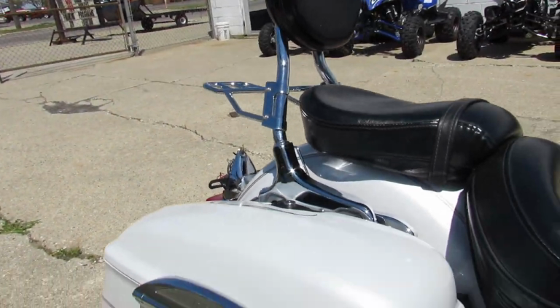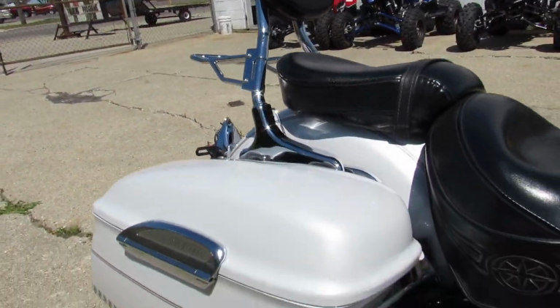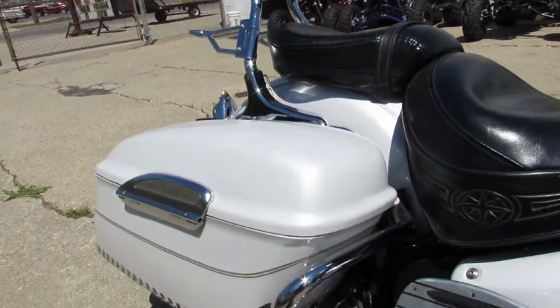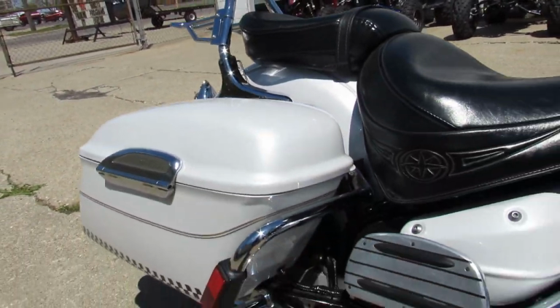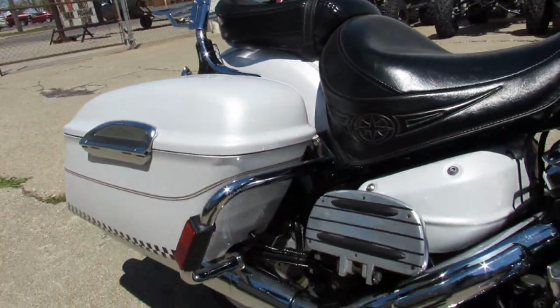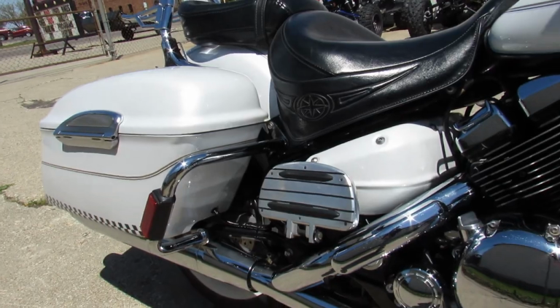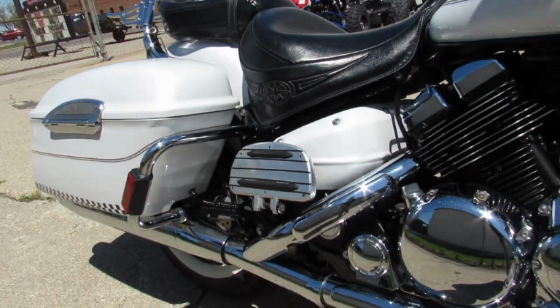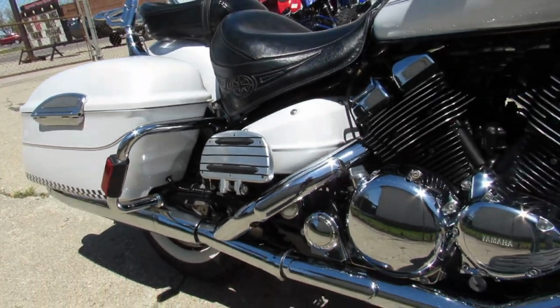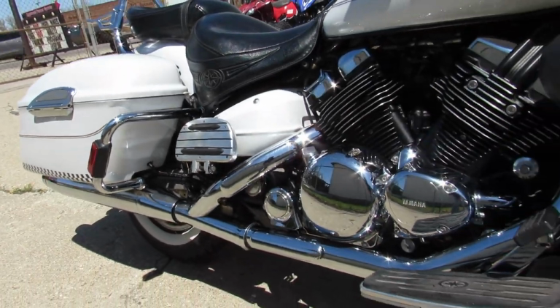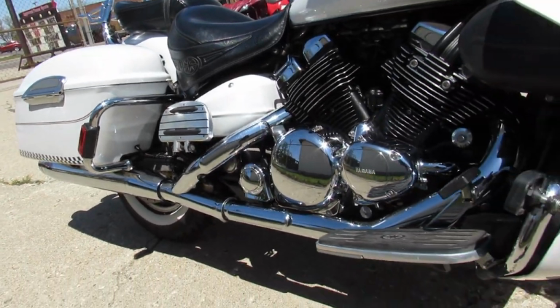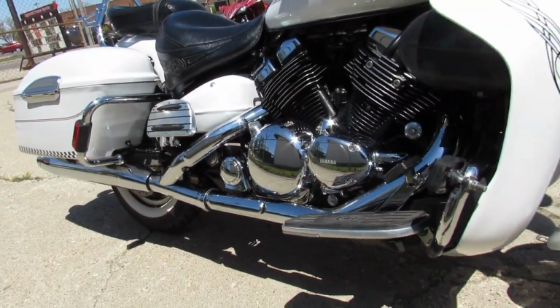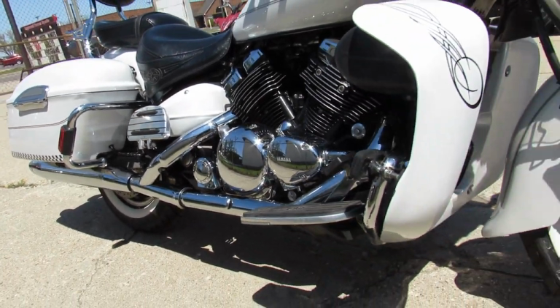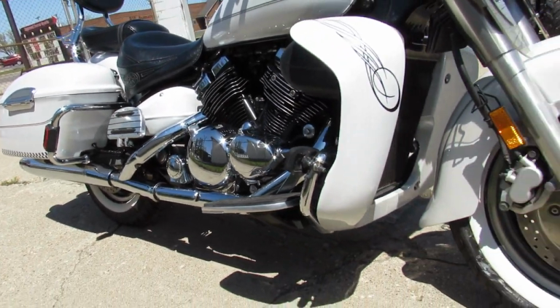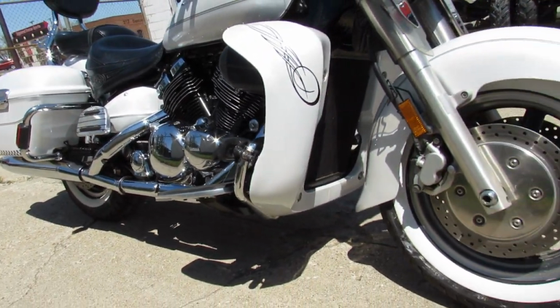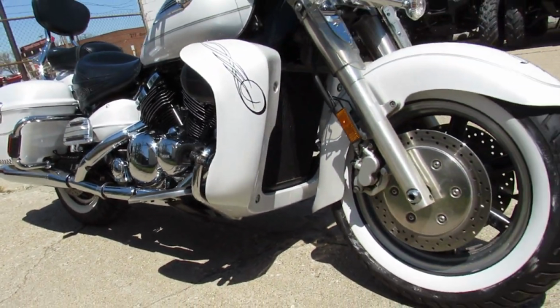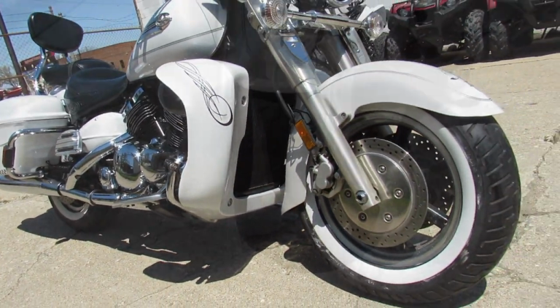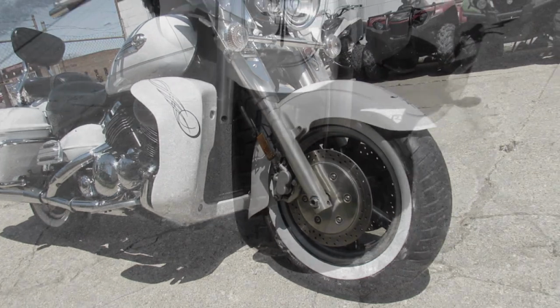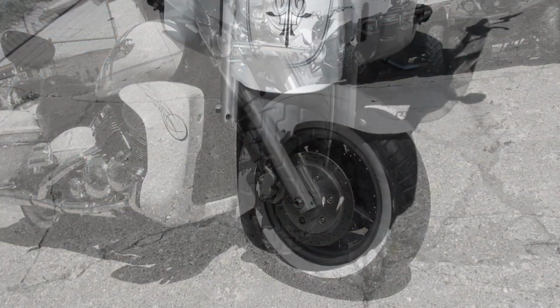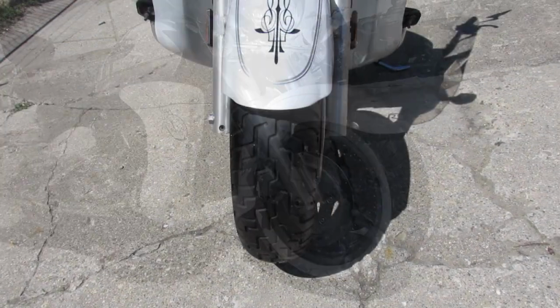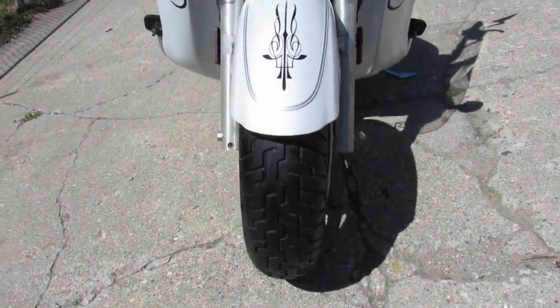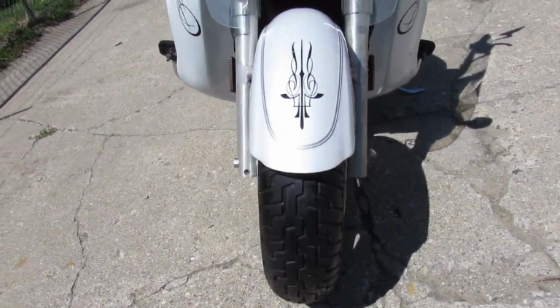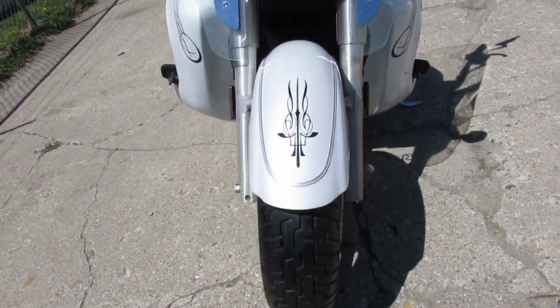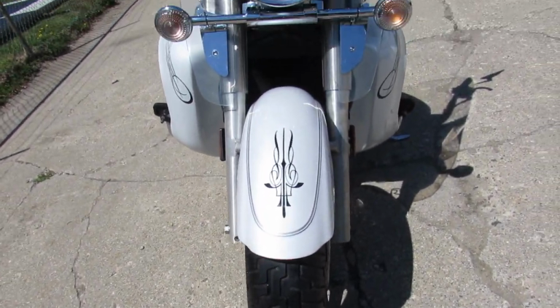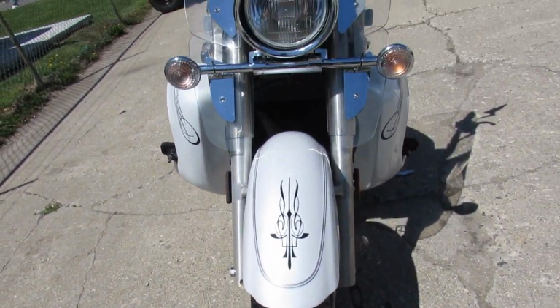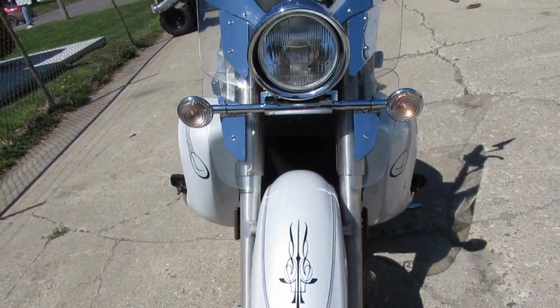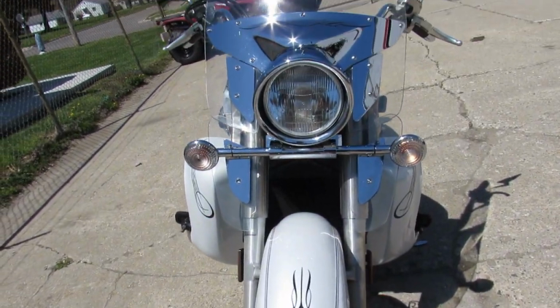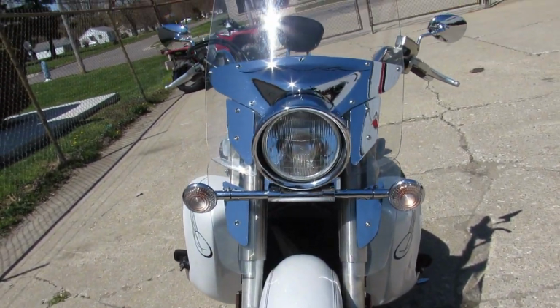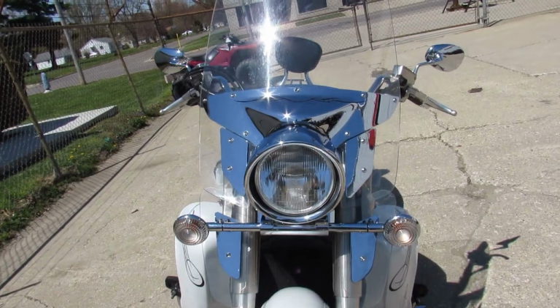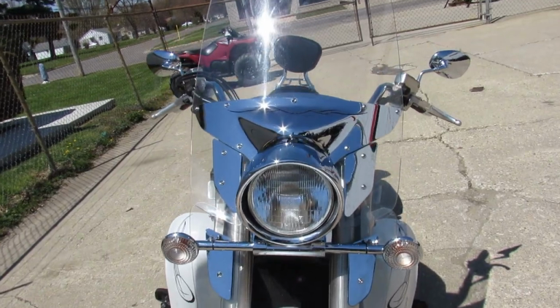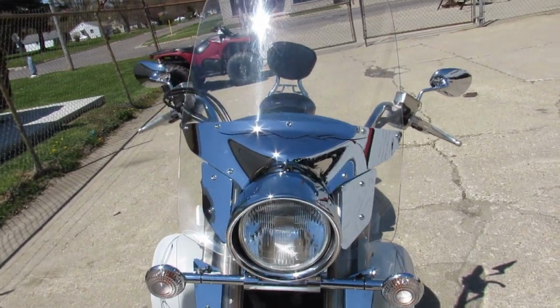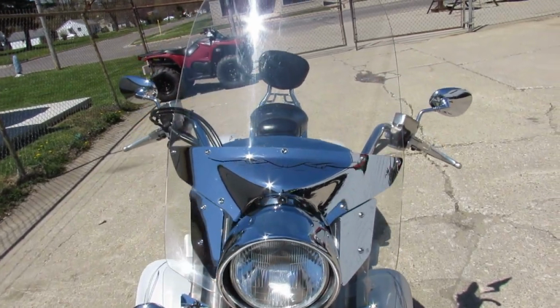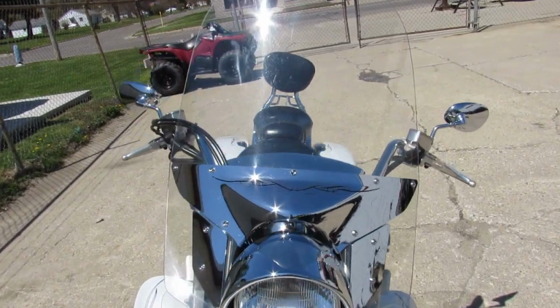These things run forever. Just serviced at a factory authorized Yamaha dealership. All the fluids have been changed, it's ready for the road. It's got the pearl white paint that shines like new. It is loaded up with the chrome windshield, locking hard saddlebags, backrests, luggage rack, and more.